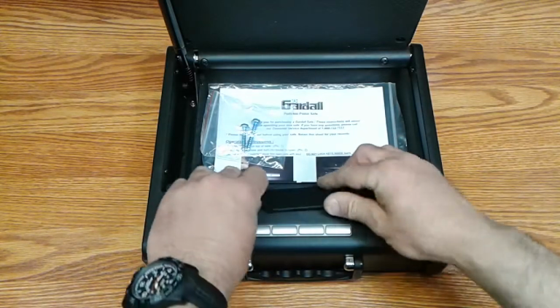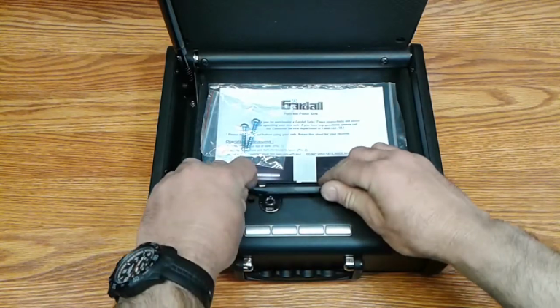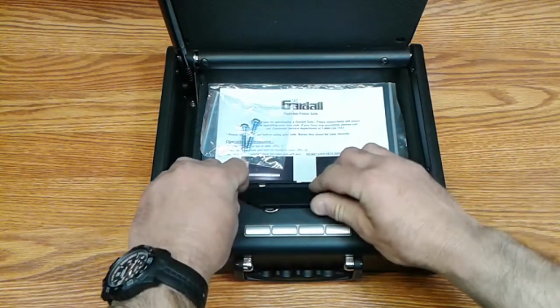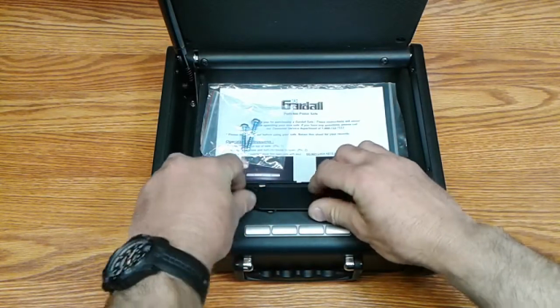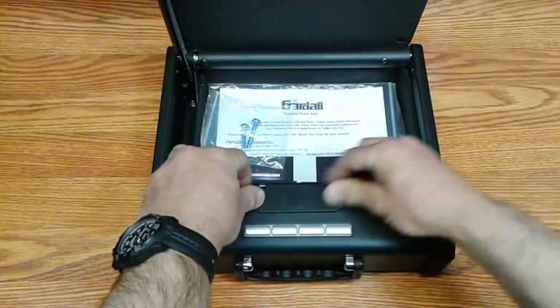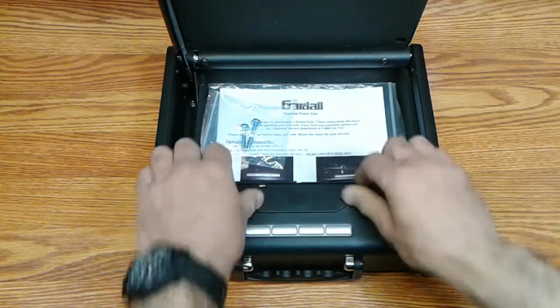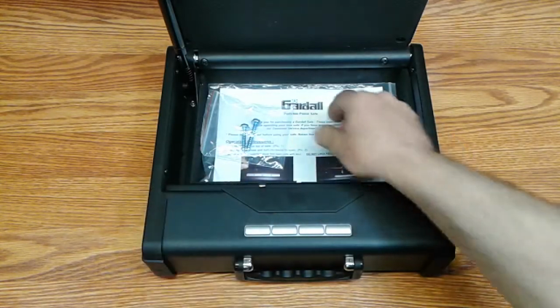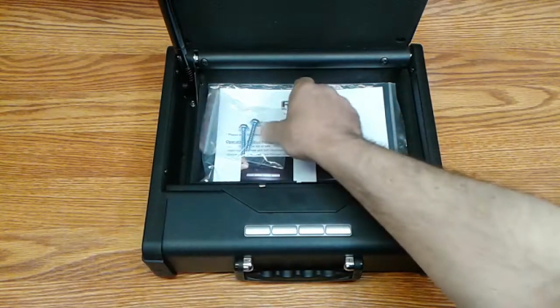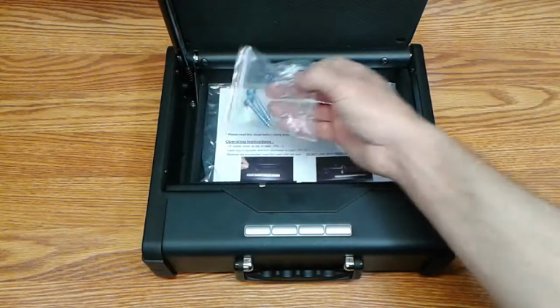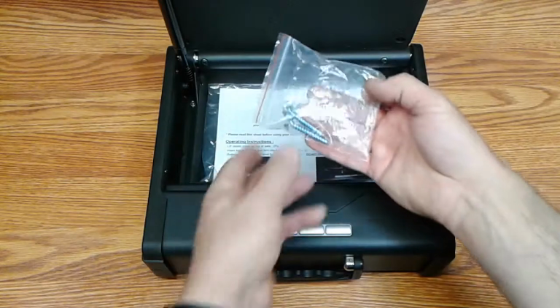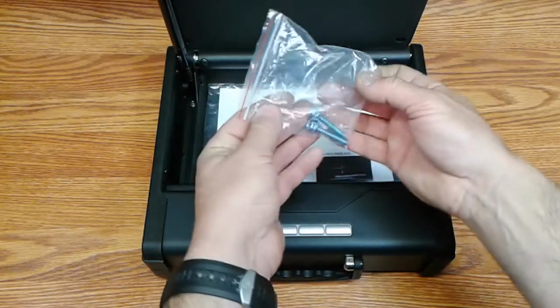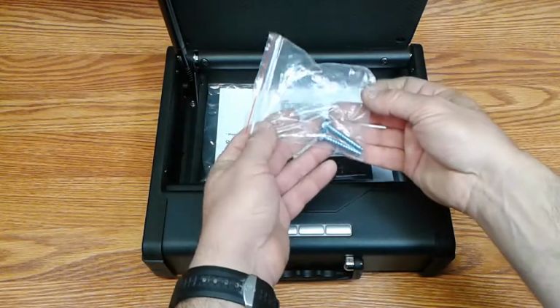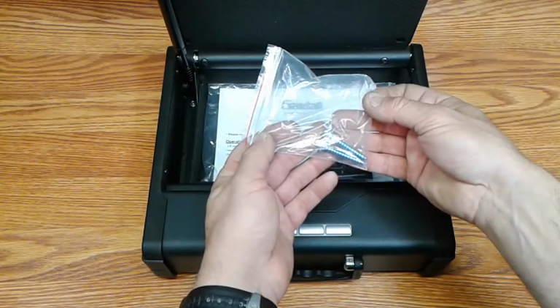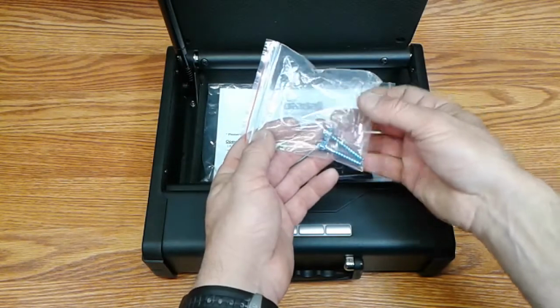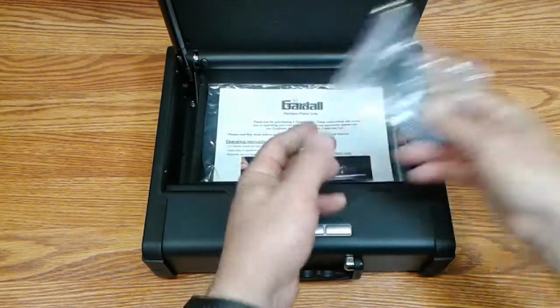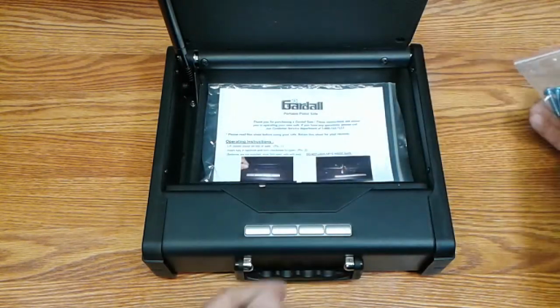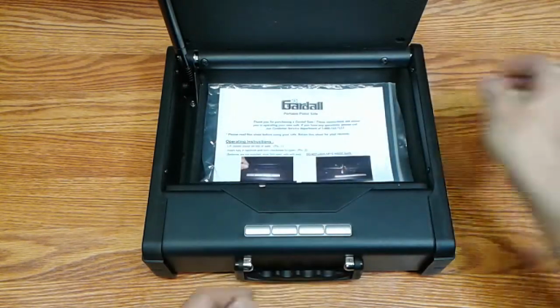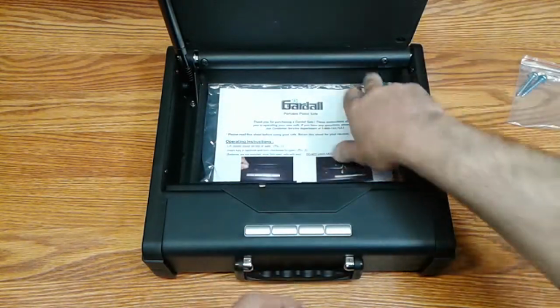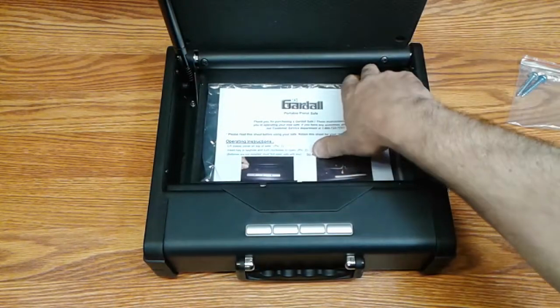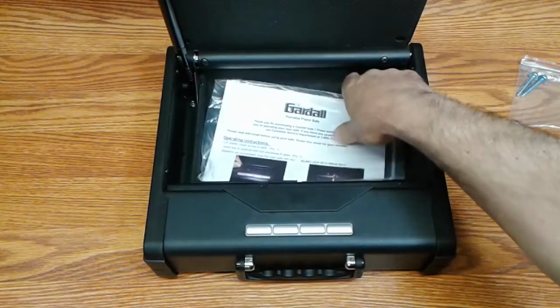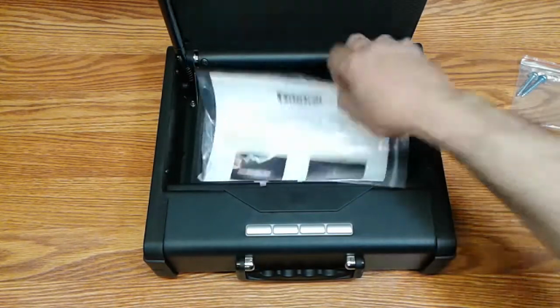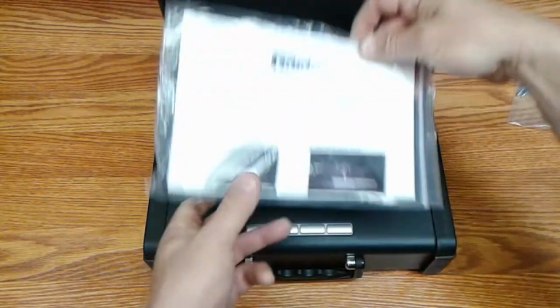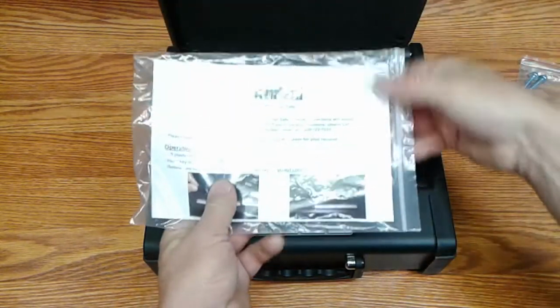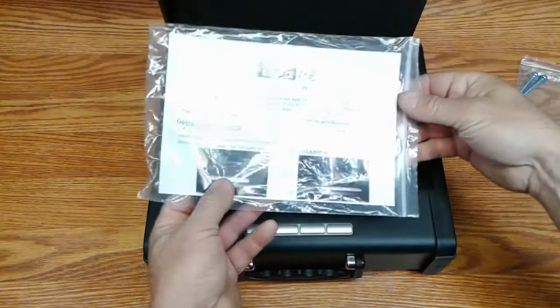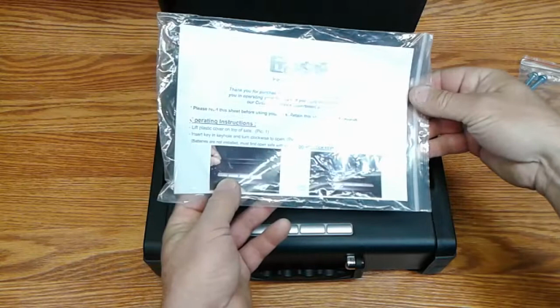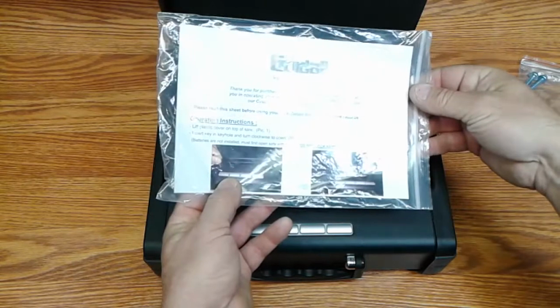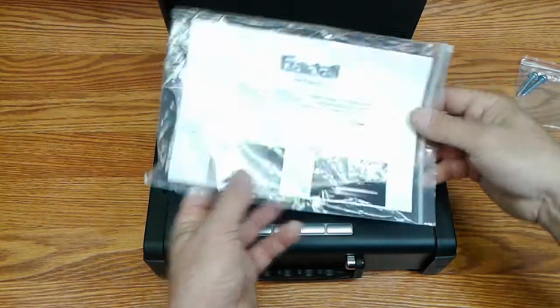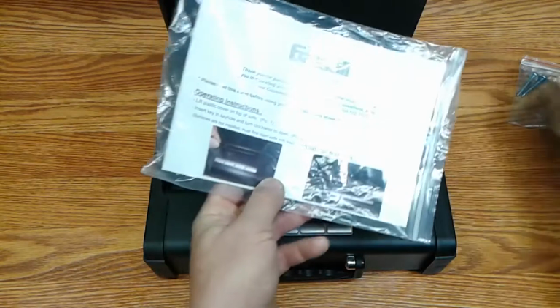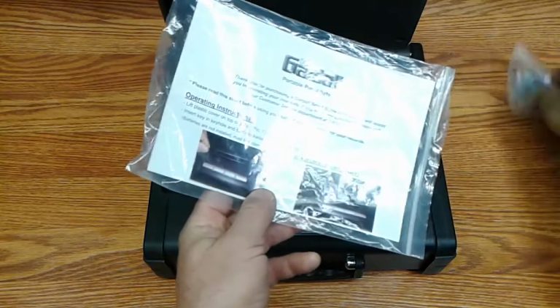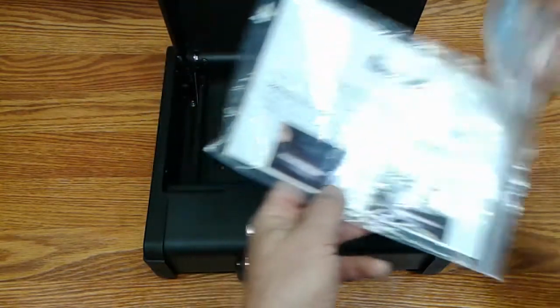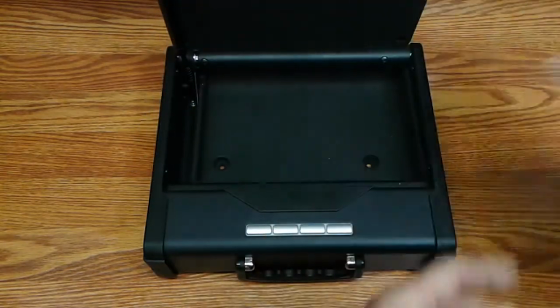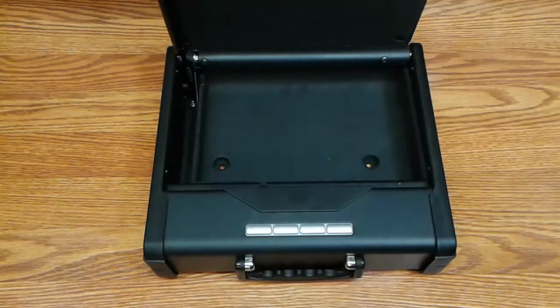Inside, there are the two anchoring bolts and then the instruction sheet and owner's manual.